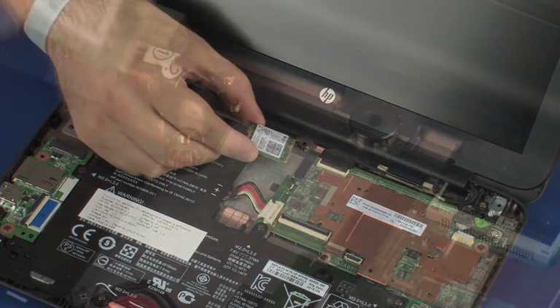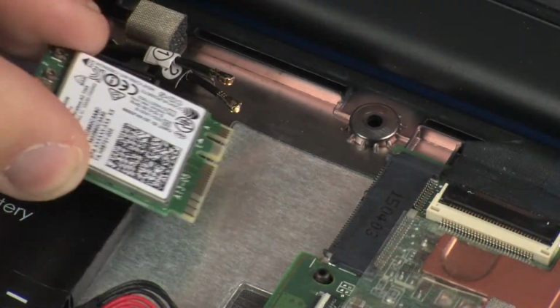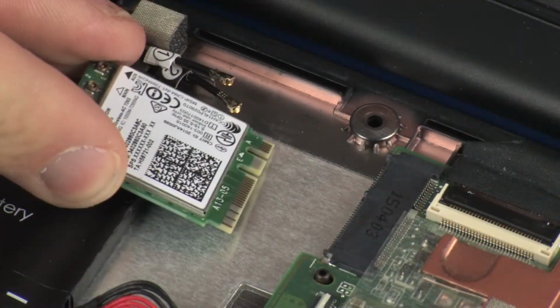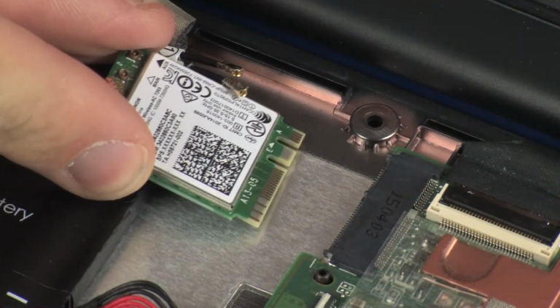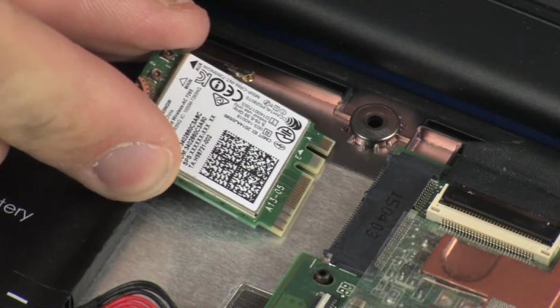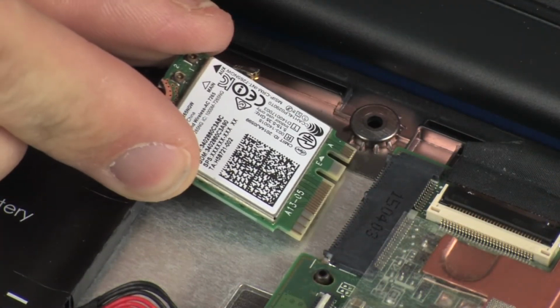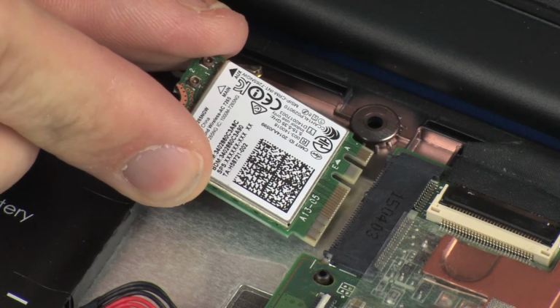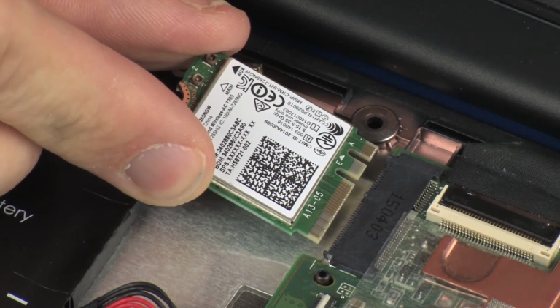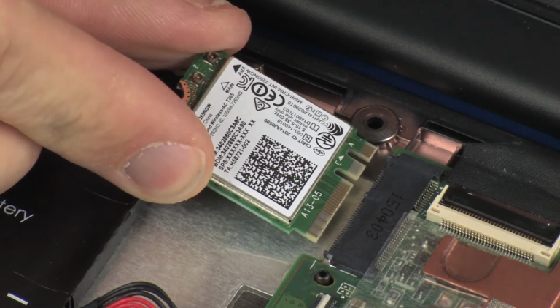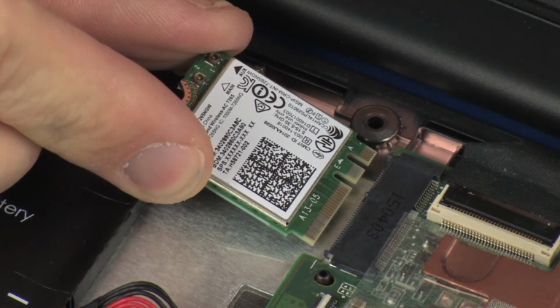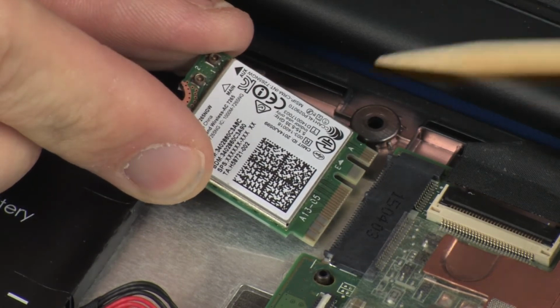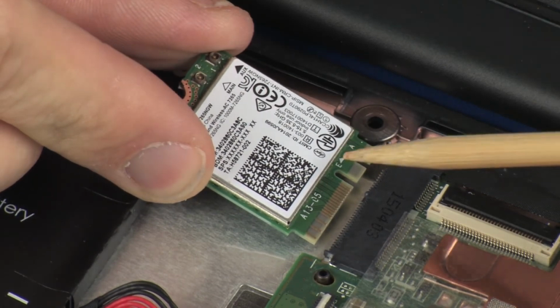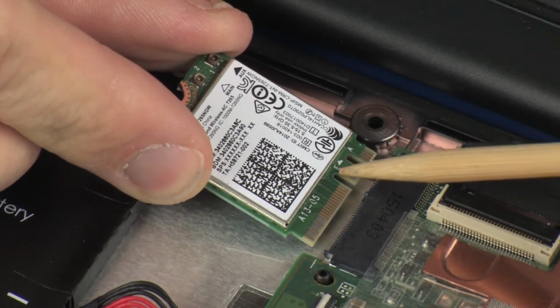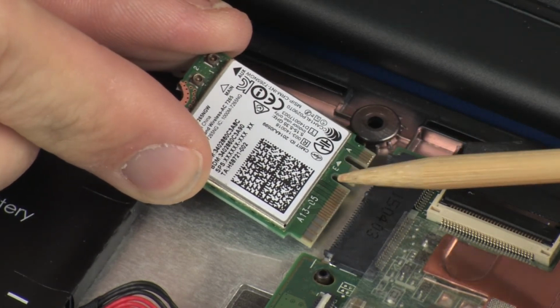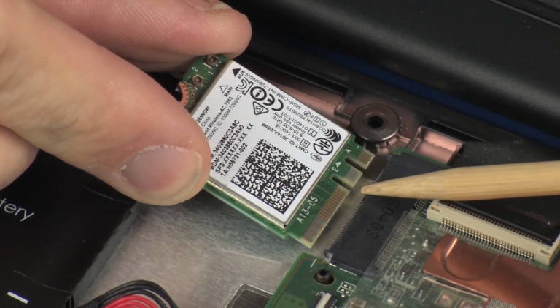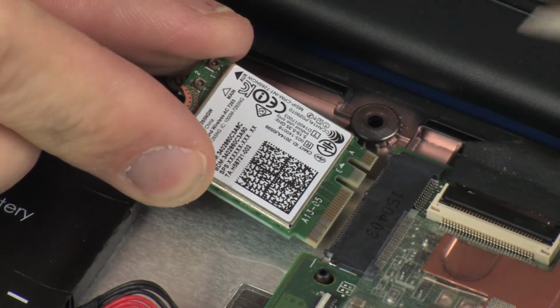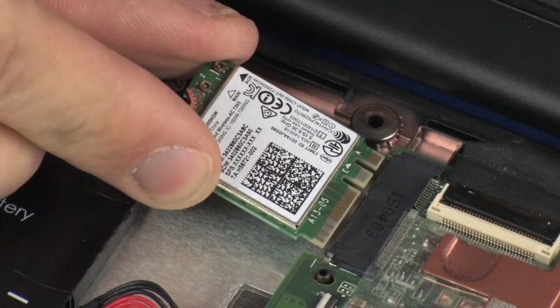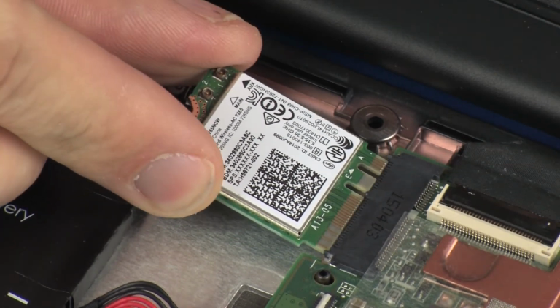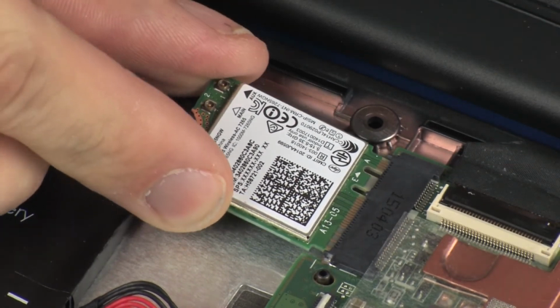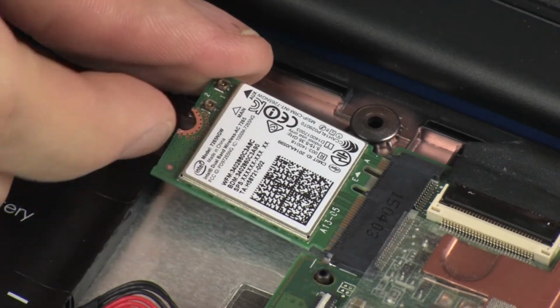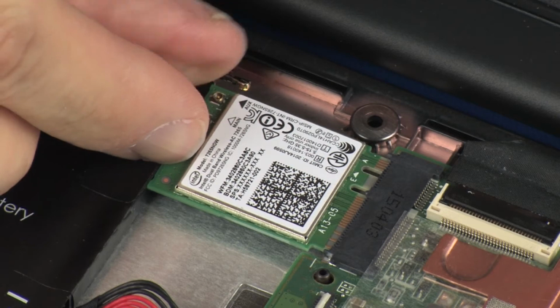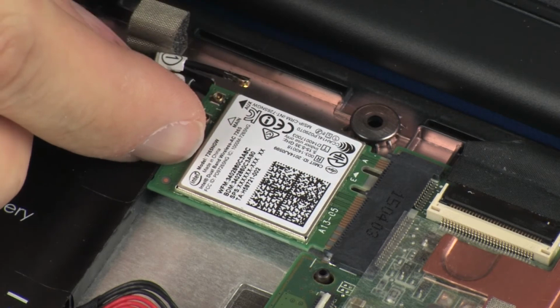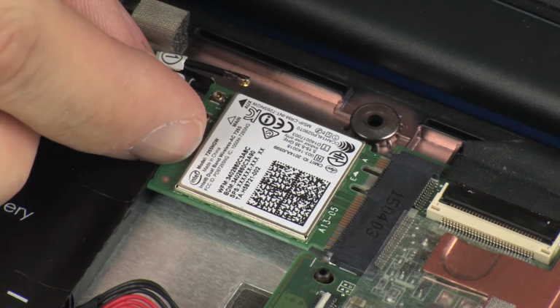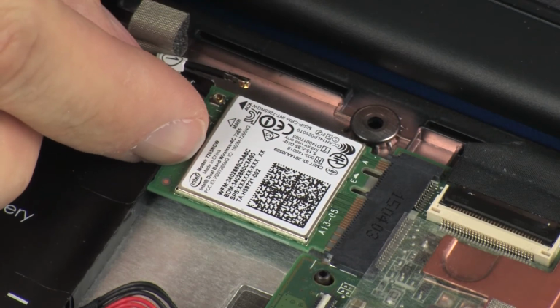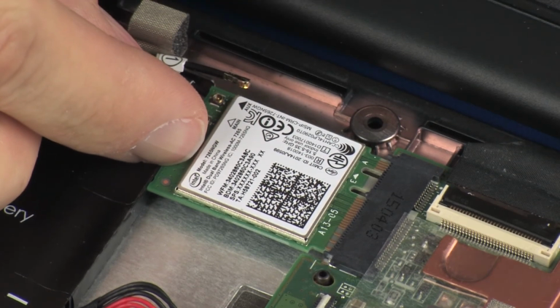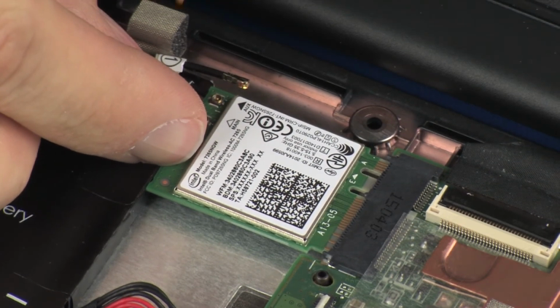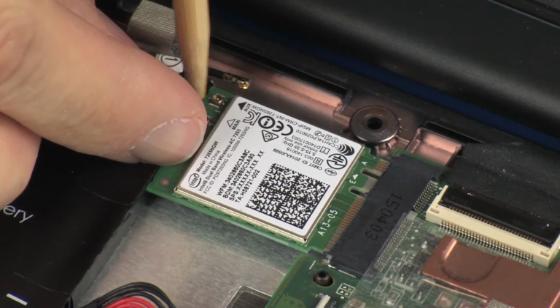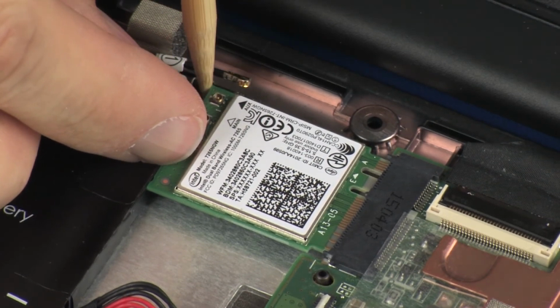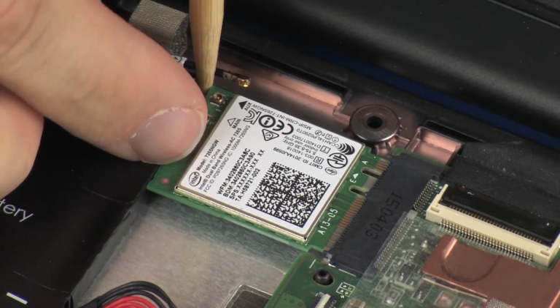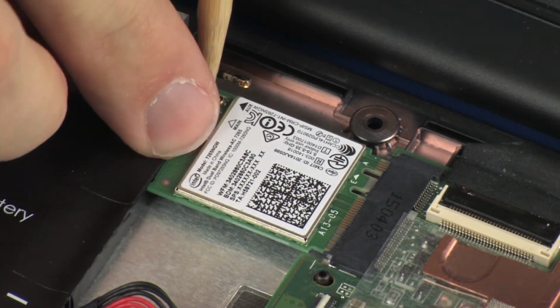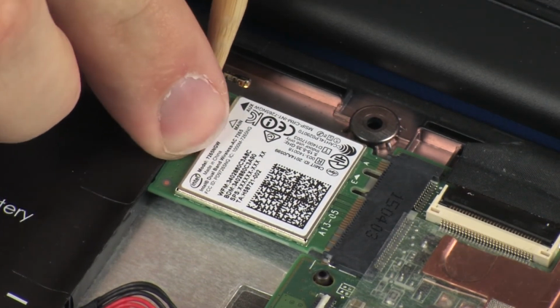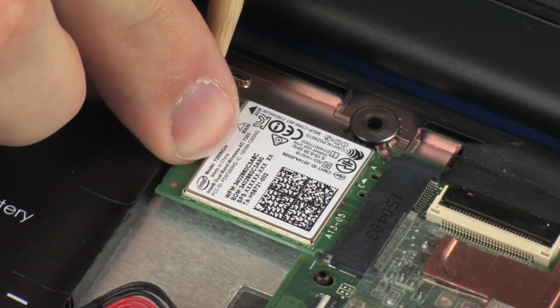Align the notch in the wireless module with the key in the wireless module slot on the system board. Gently insert the wireless module into its slot on the system board.